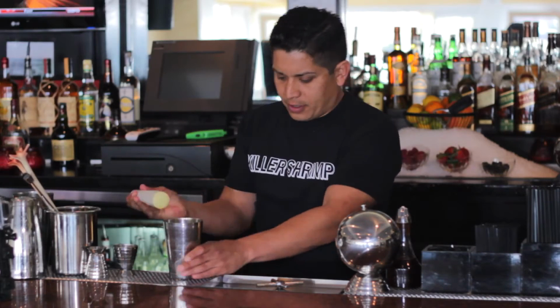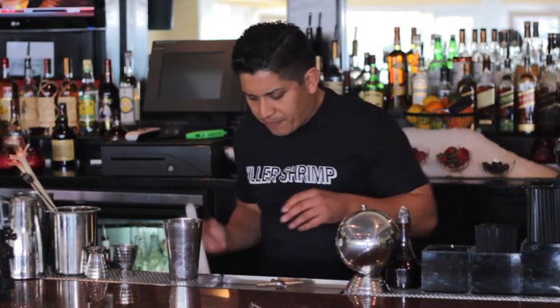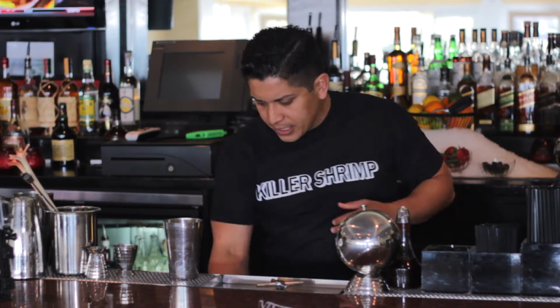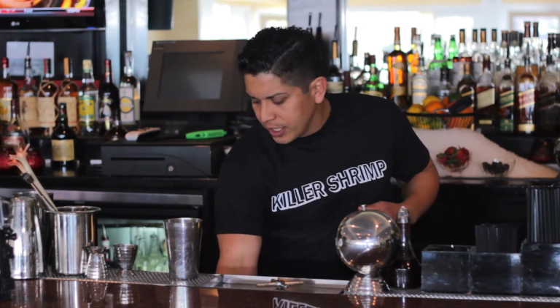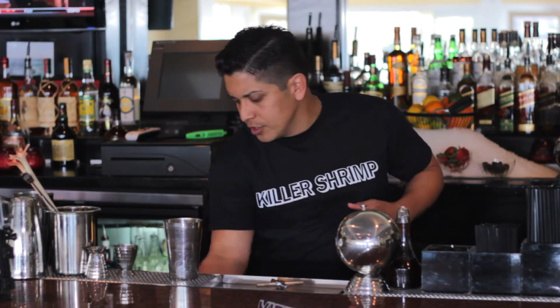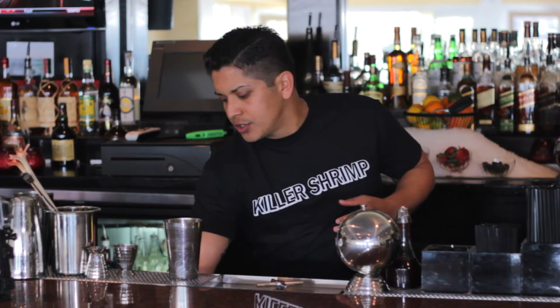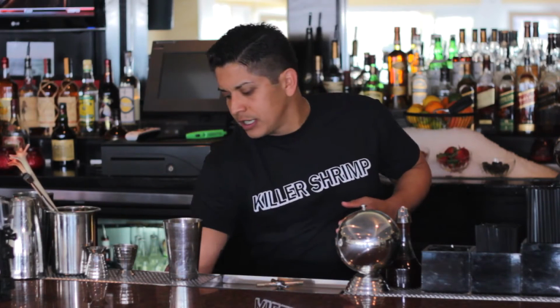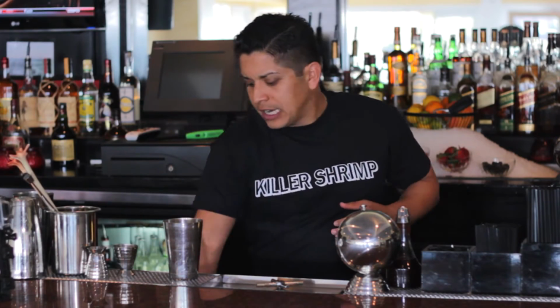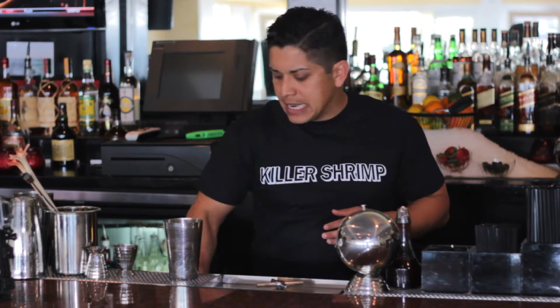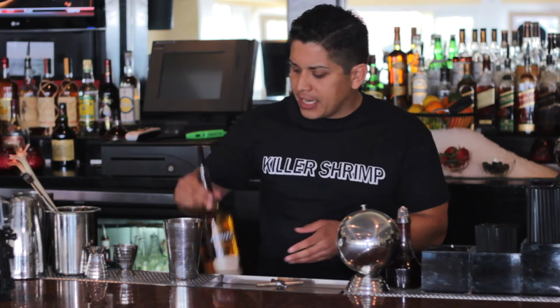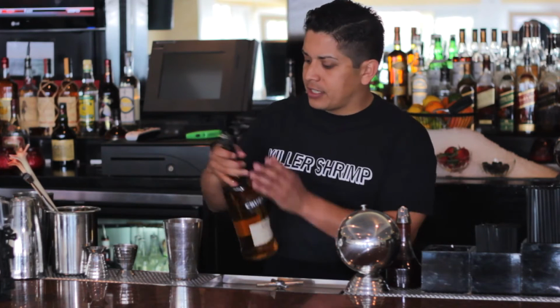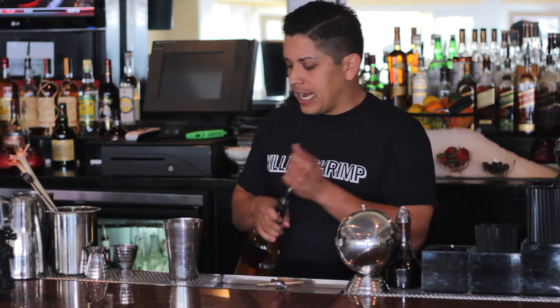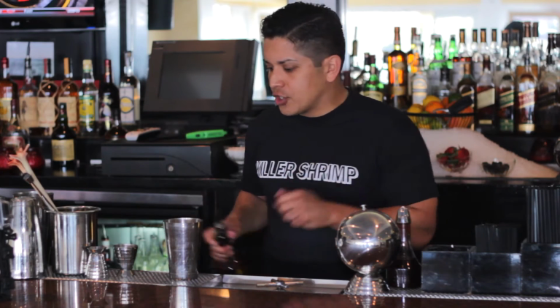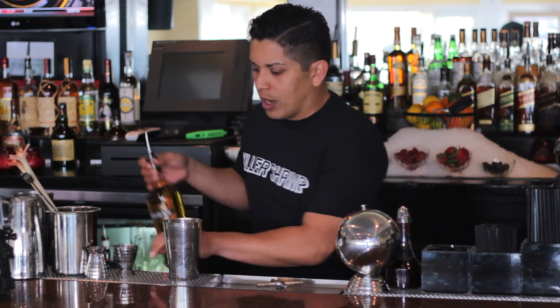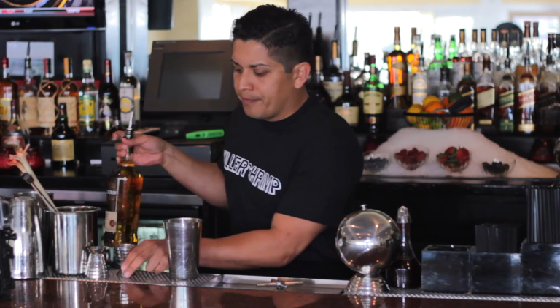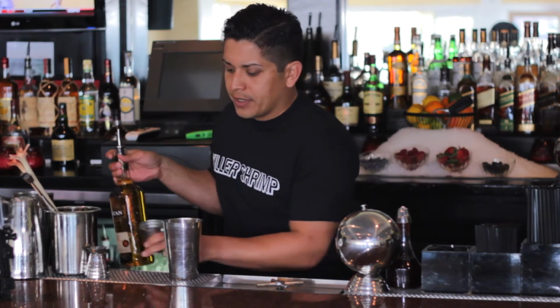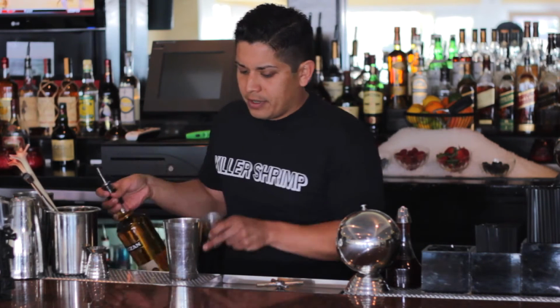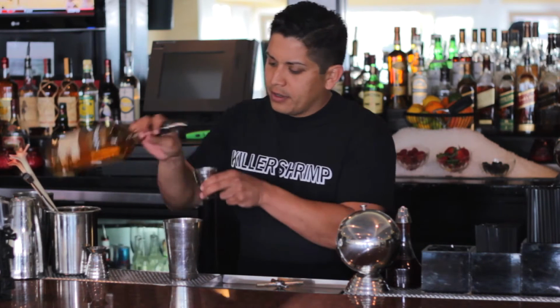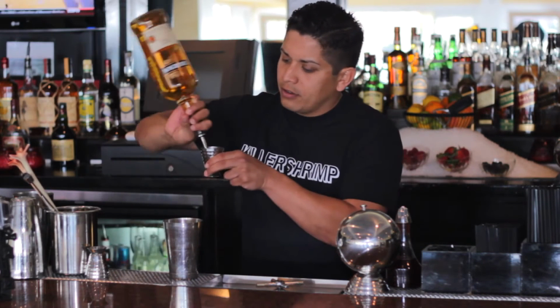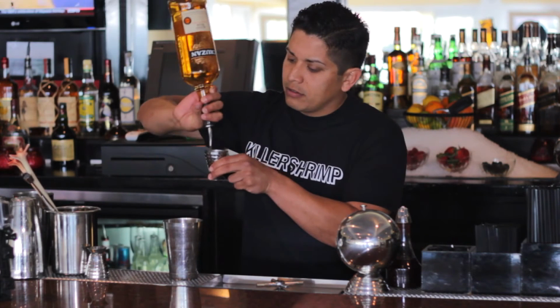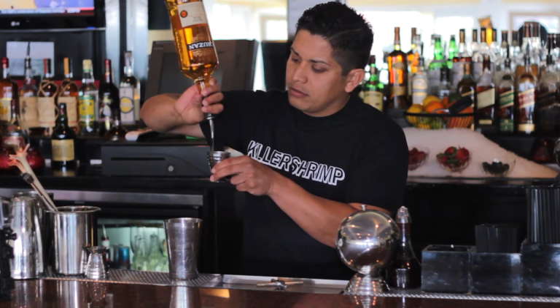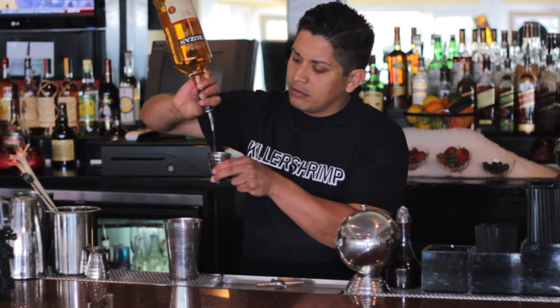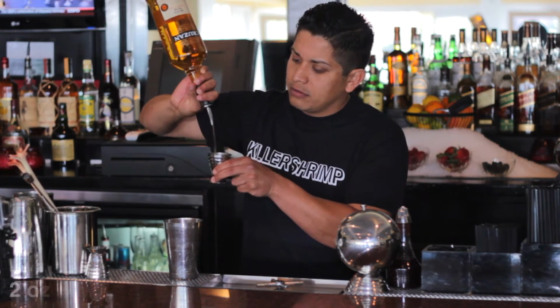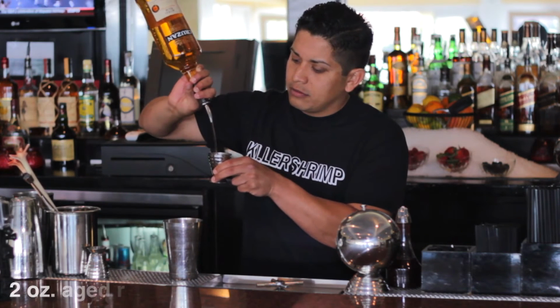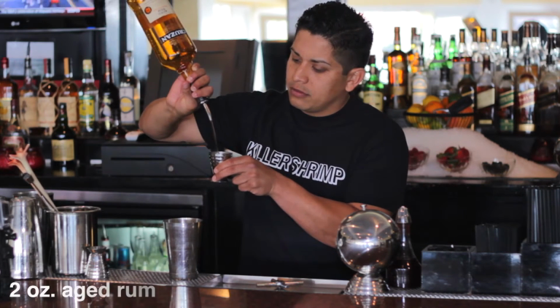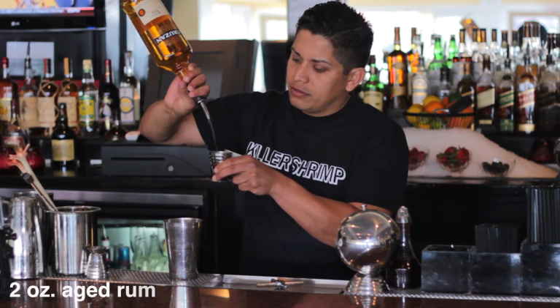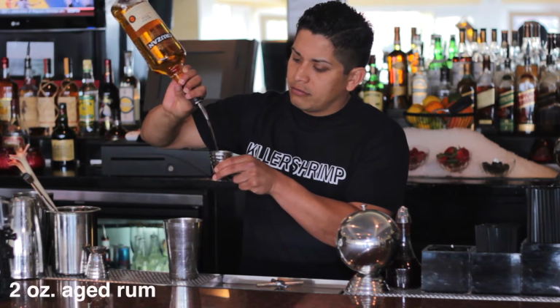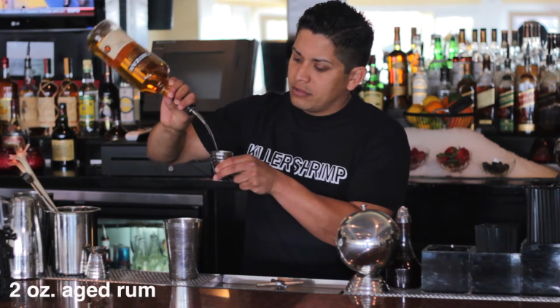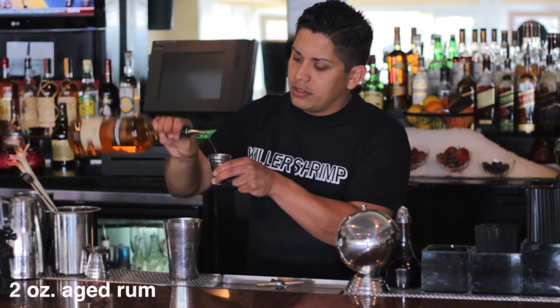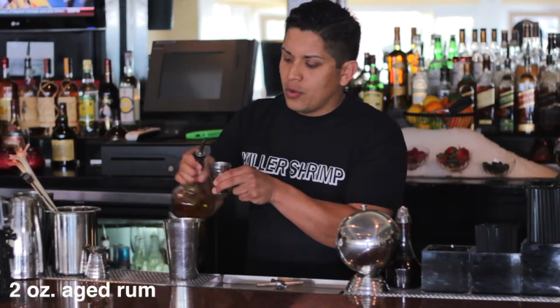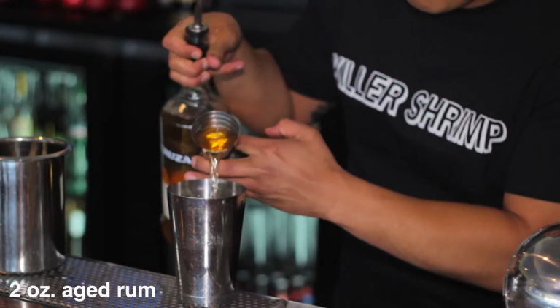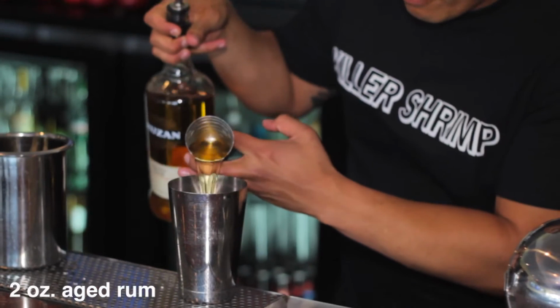And finally, we're going to use a nice aged rum — two ounces of that.